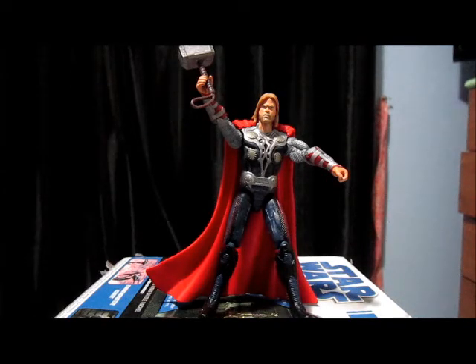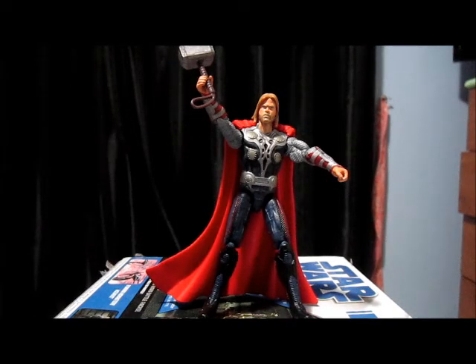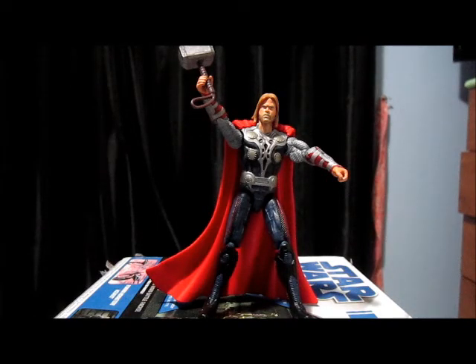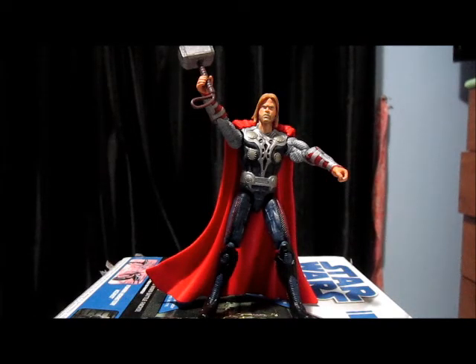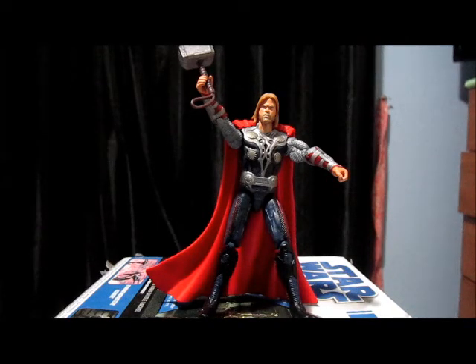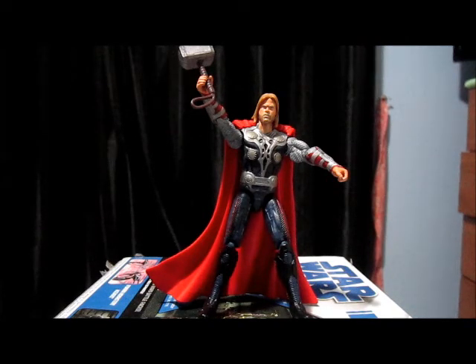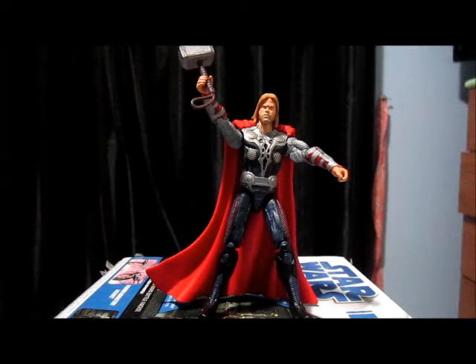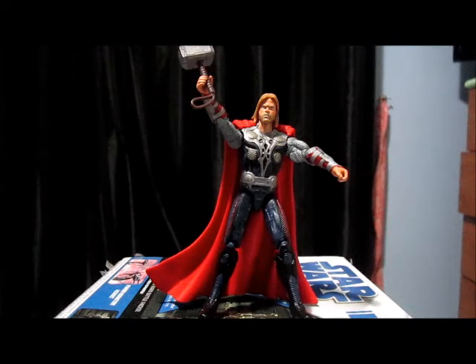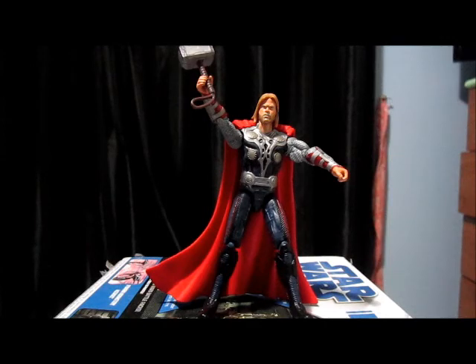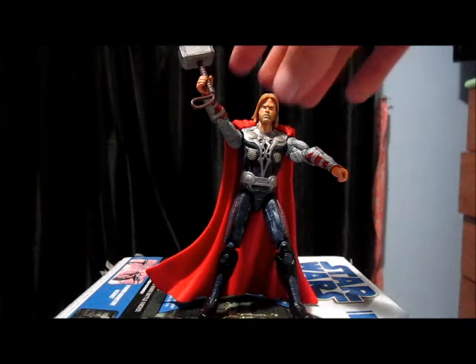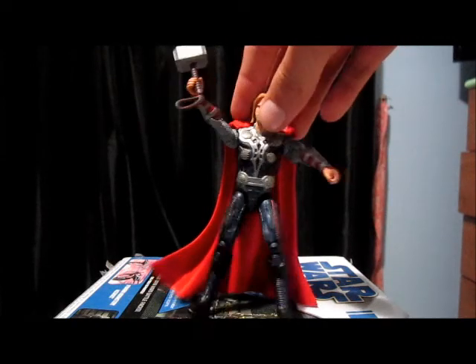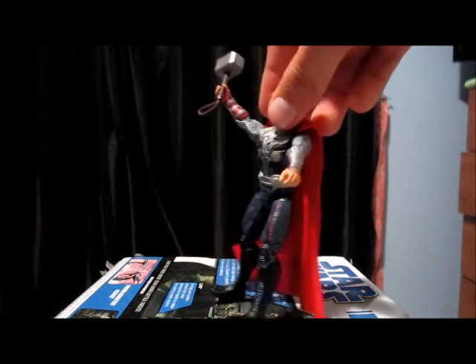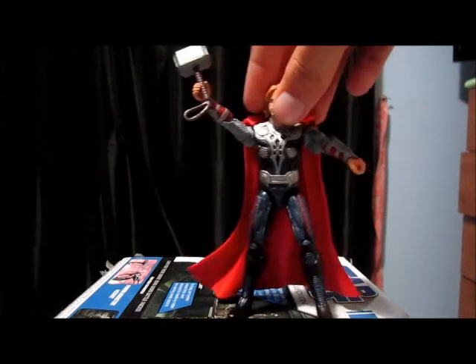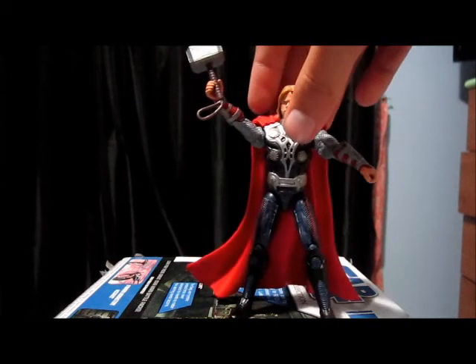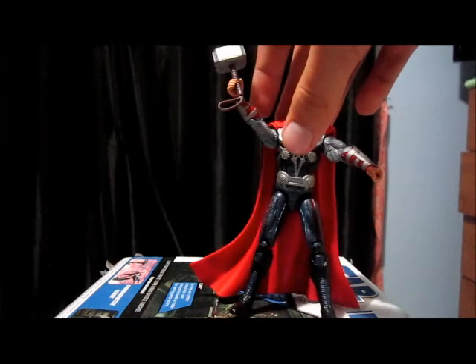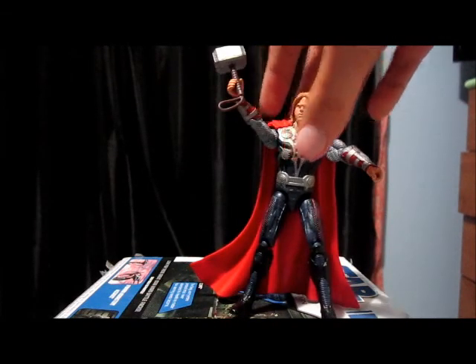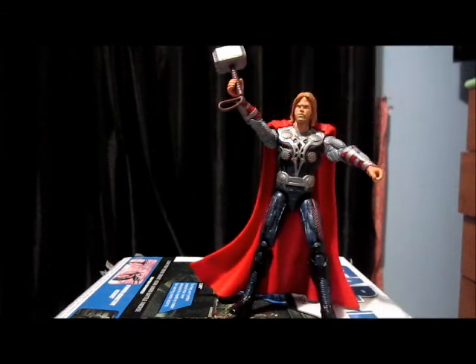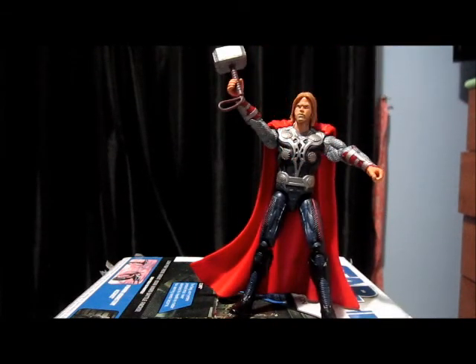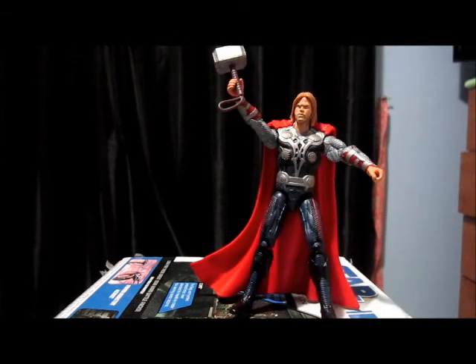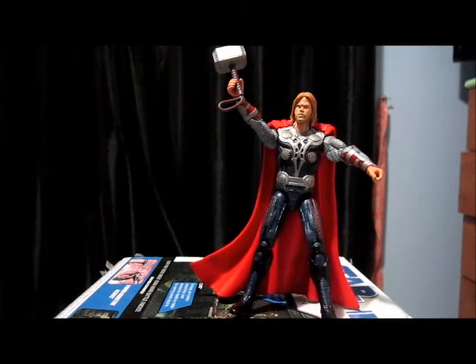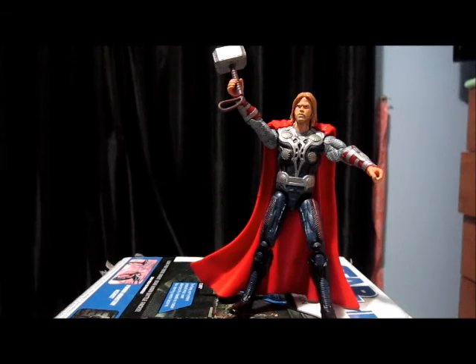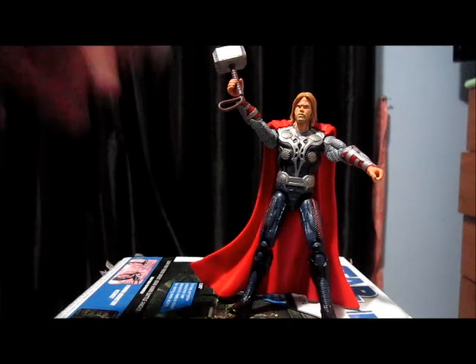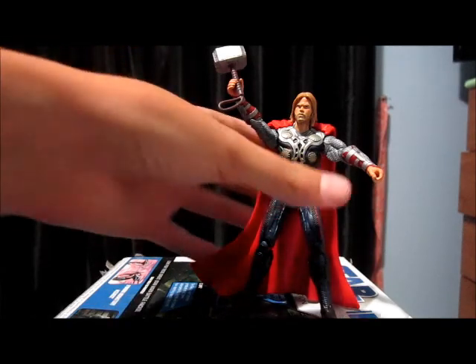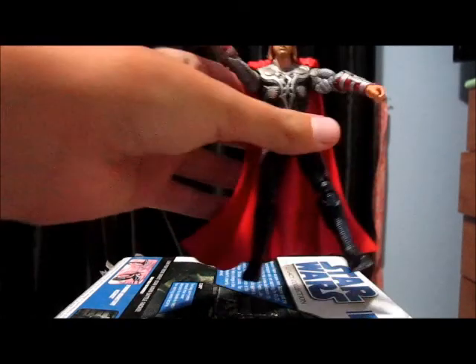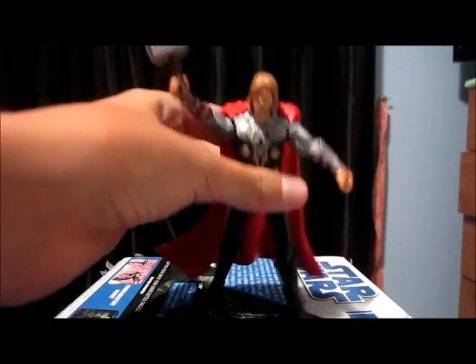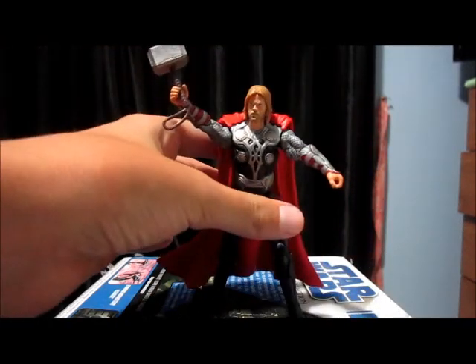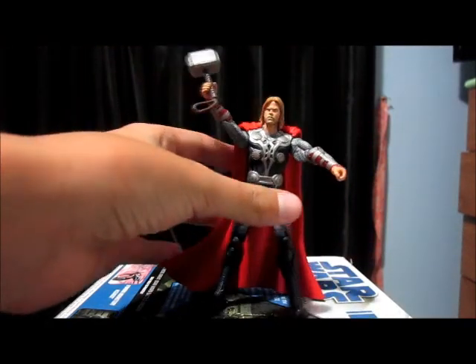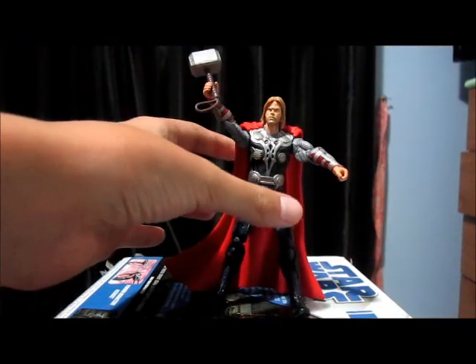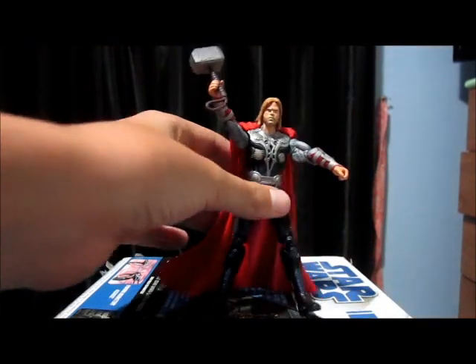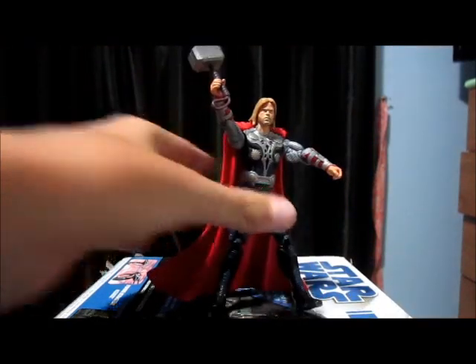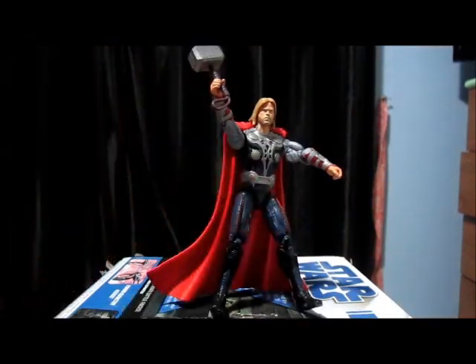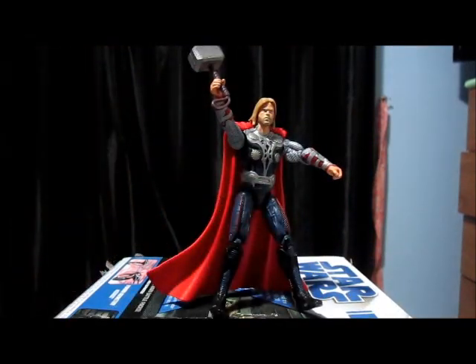I hope you guys enjoyed this review. Hope to see you guys next time. Like the video, subscribe, and check out my other Avengers reviews. And may the force be with you. See ya.